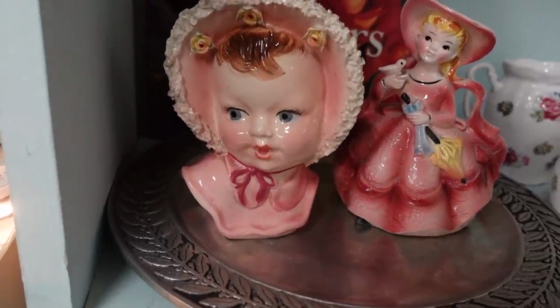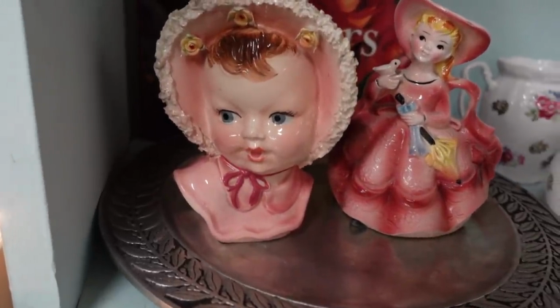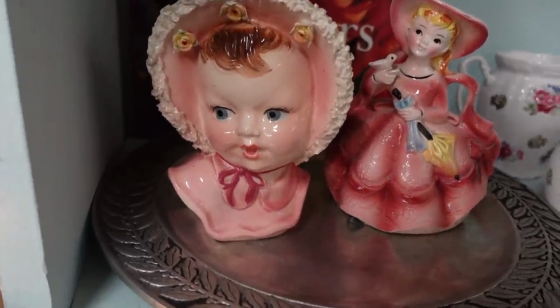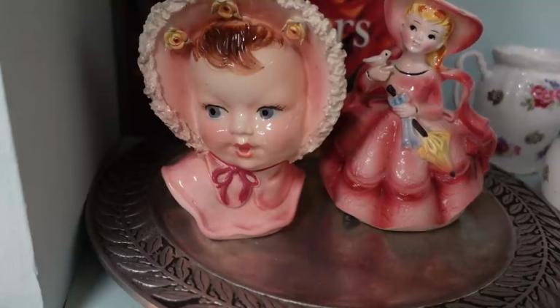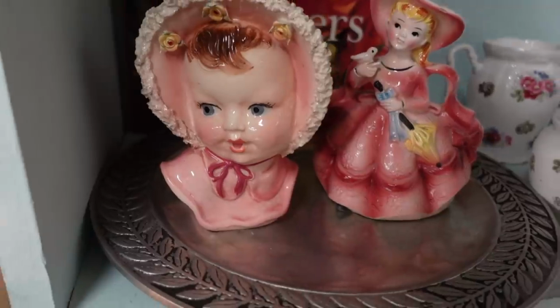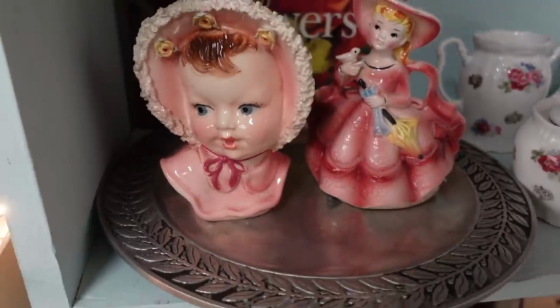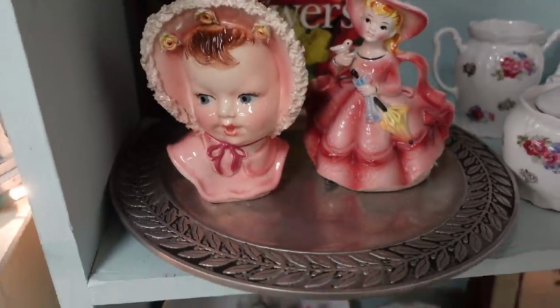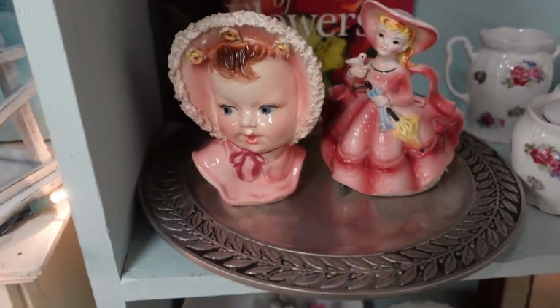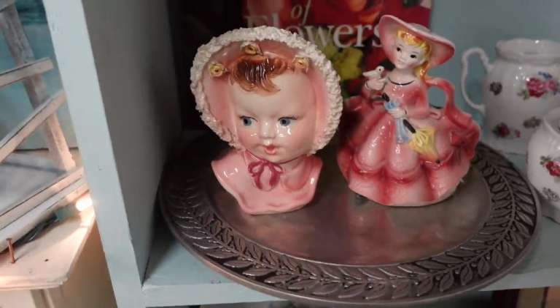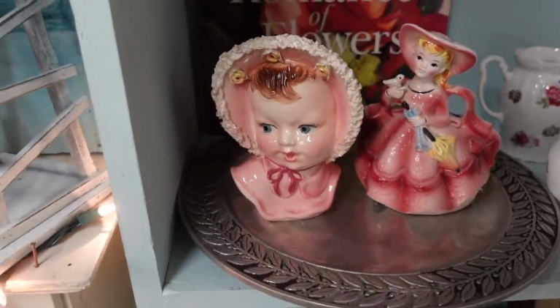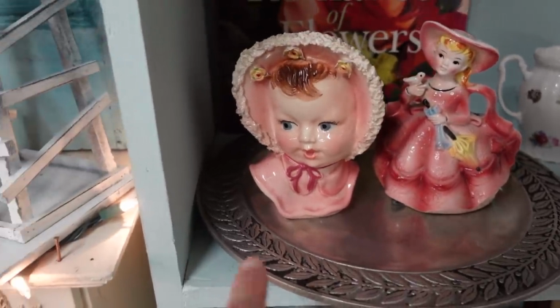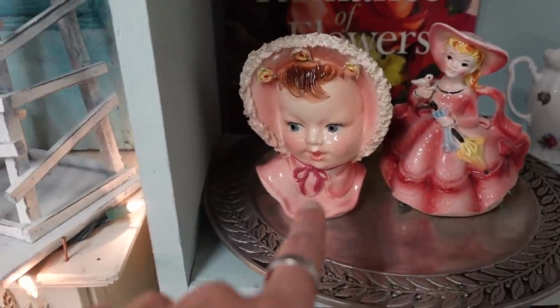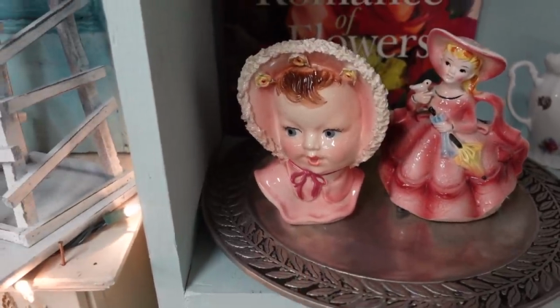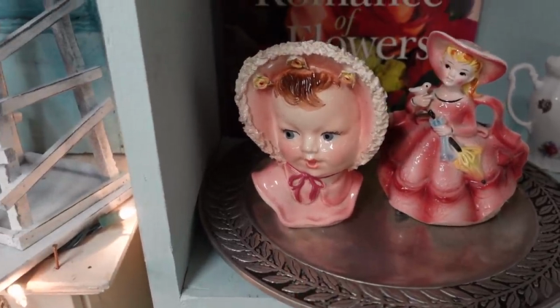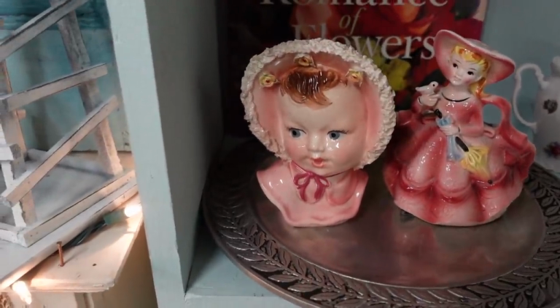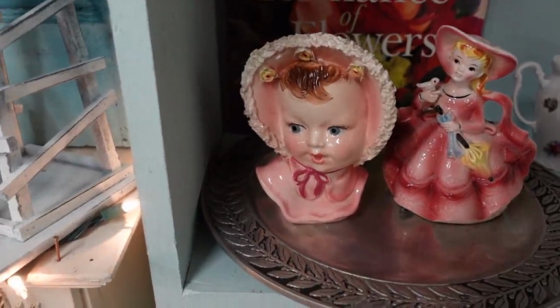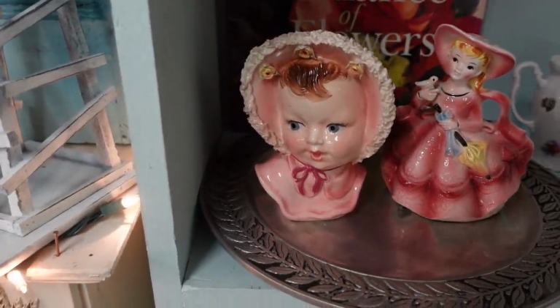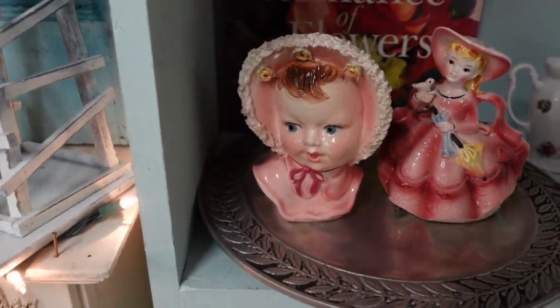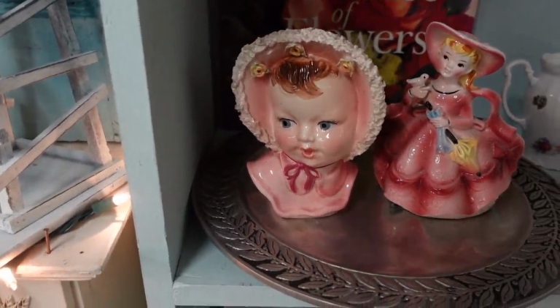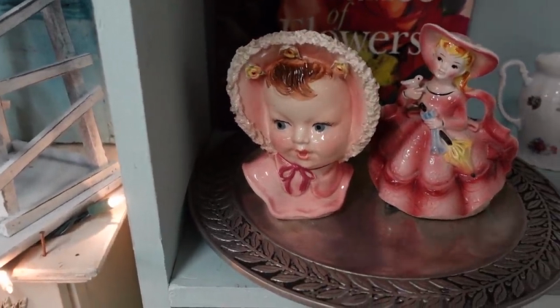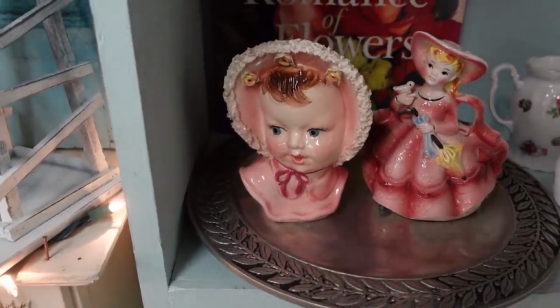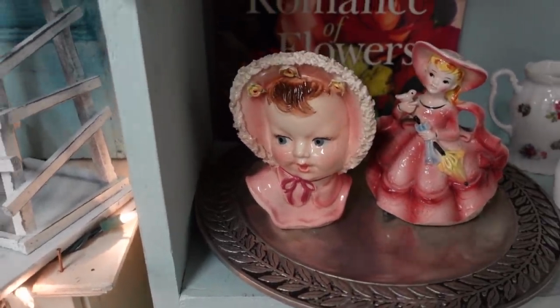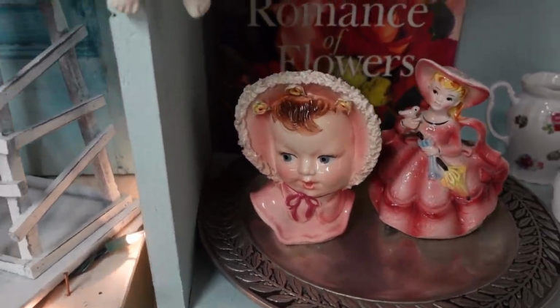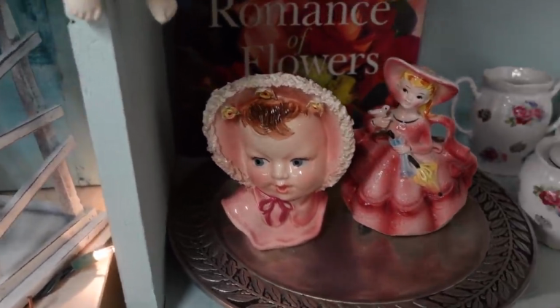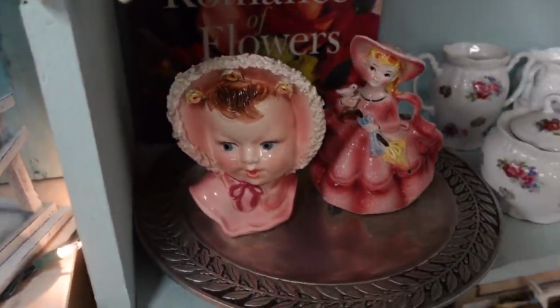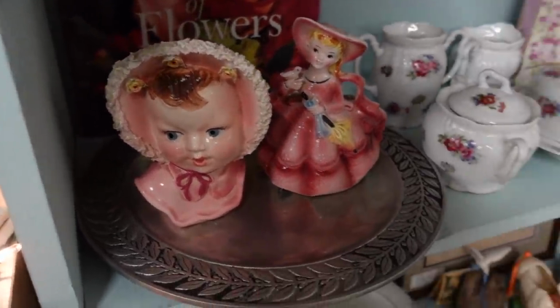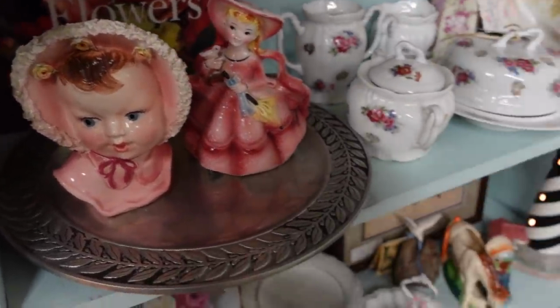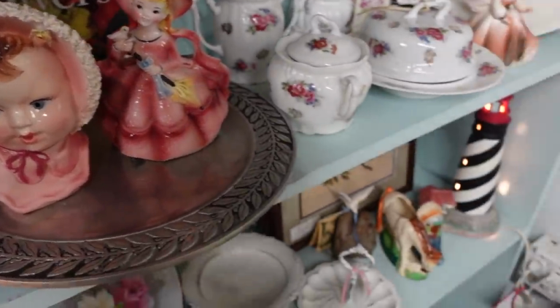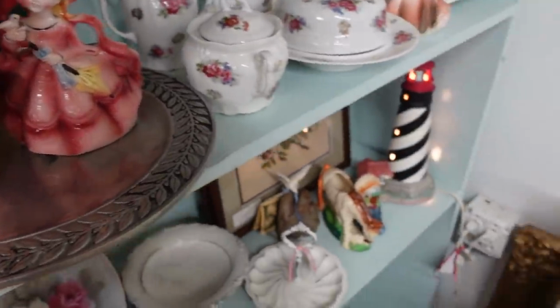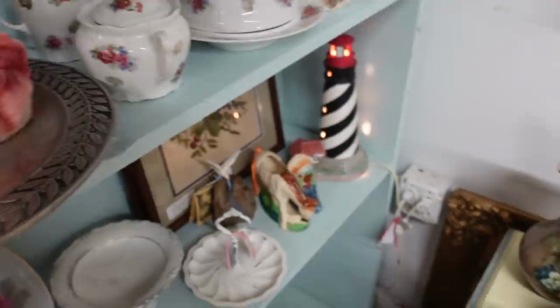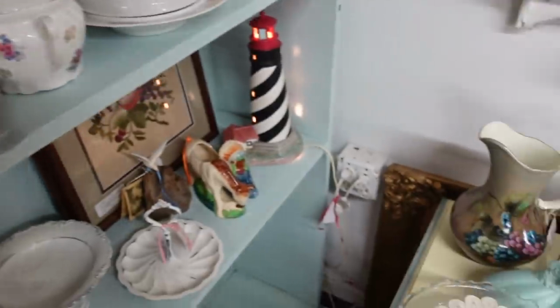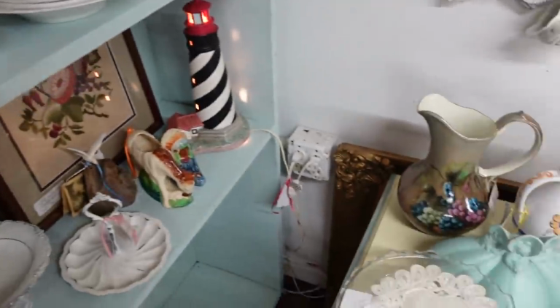We've got a head vase here — a little baby head vase. I don't know much about the little baby head vases. I know a little bit about the regular head vases, but the babies kind of throw me a little bit.